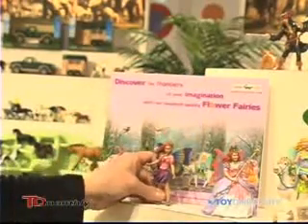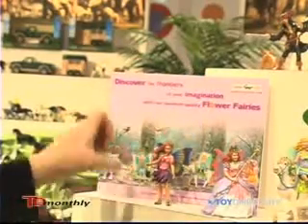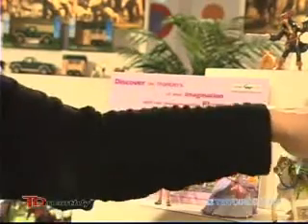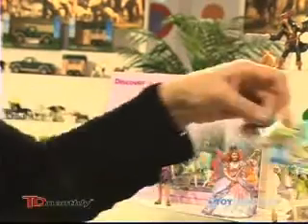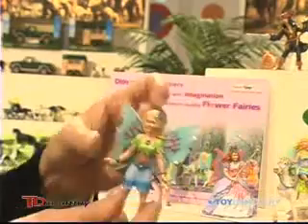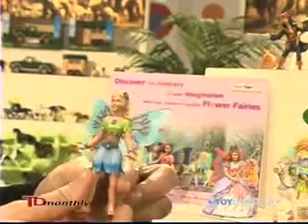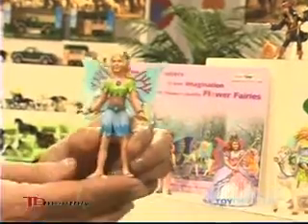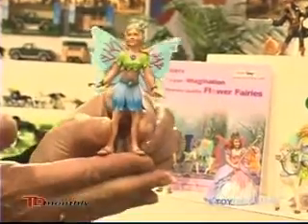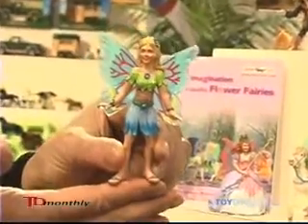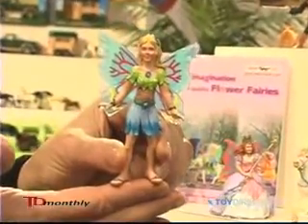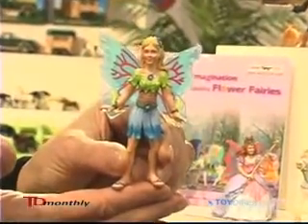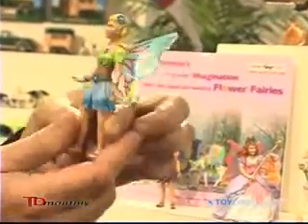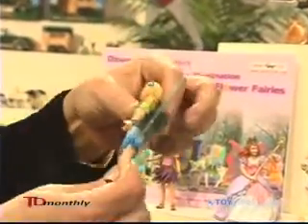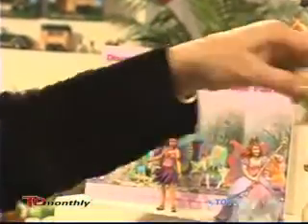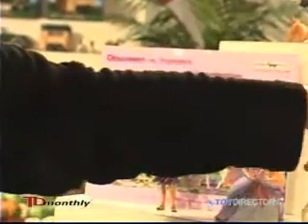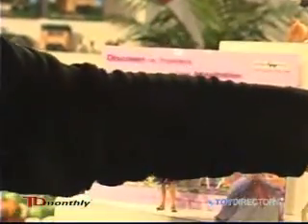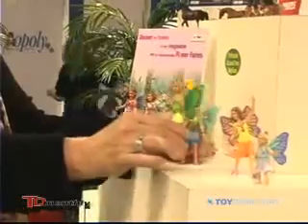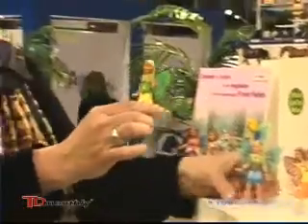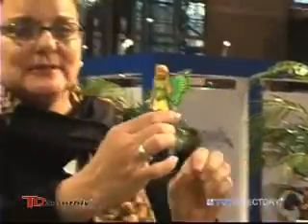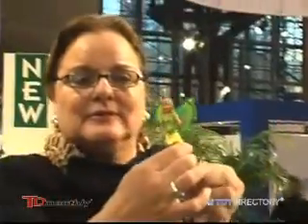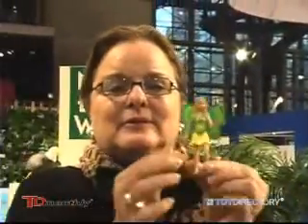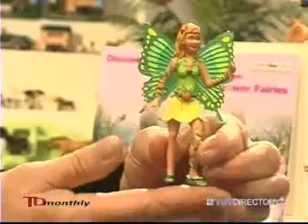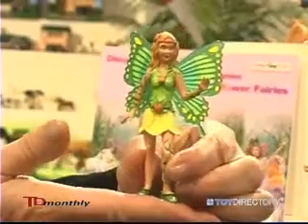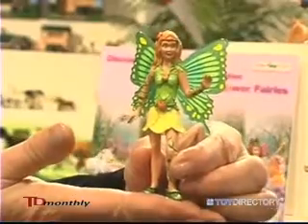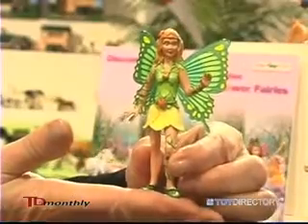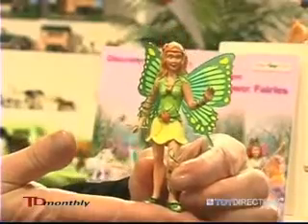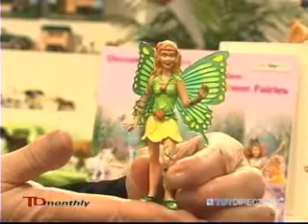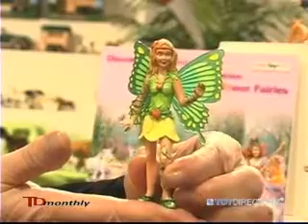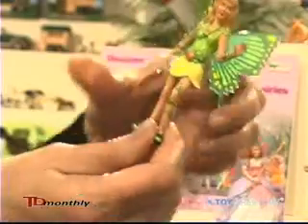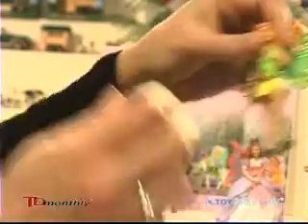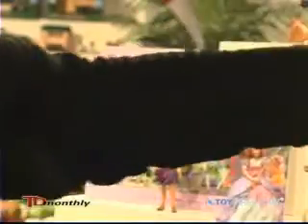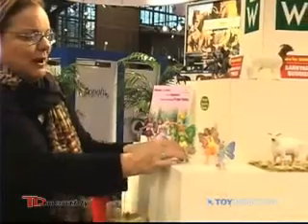My Jasmine flower fairy, Jasmine. And here I have Iris, who's got the green butterfly wings and the iris flowers.